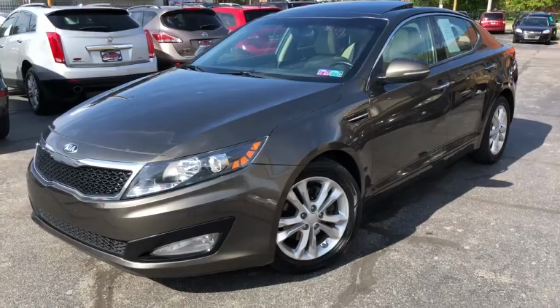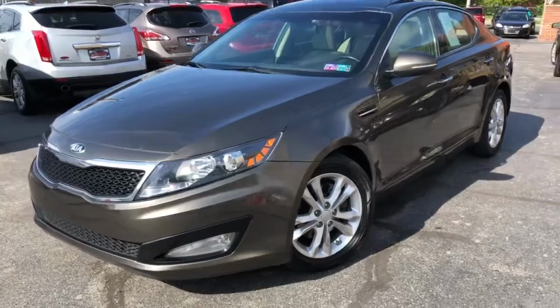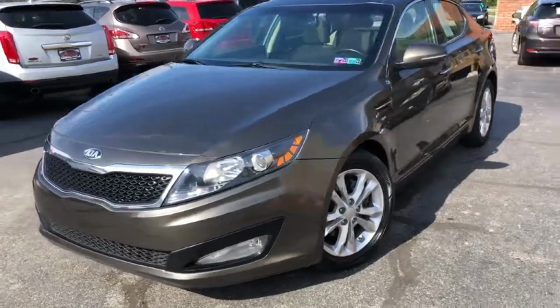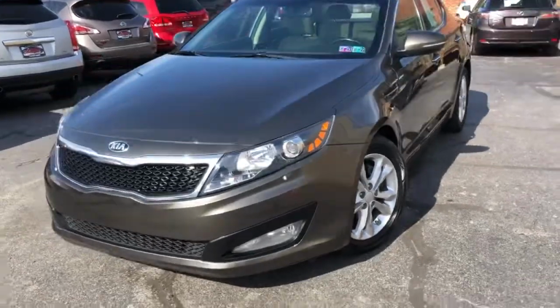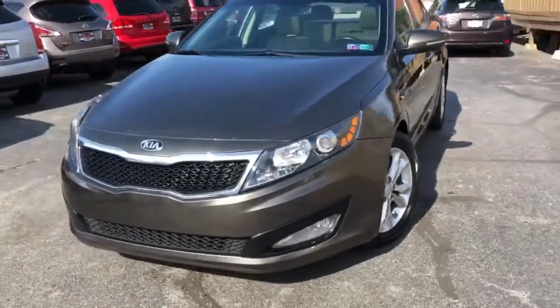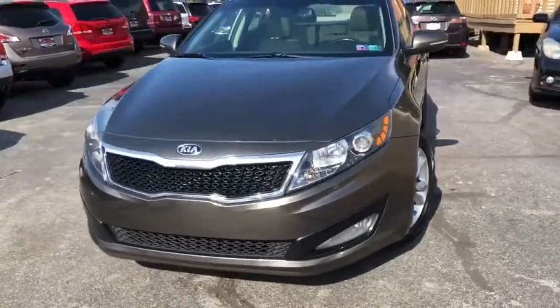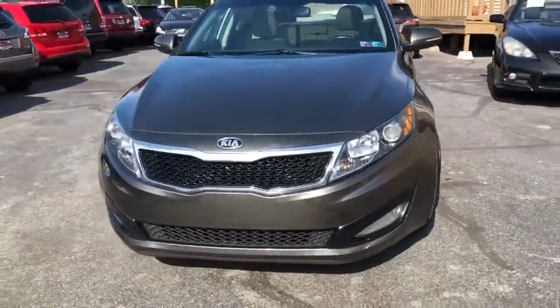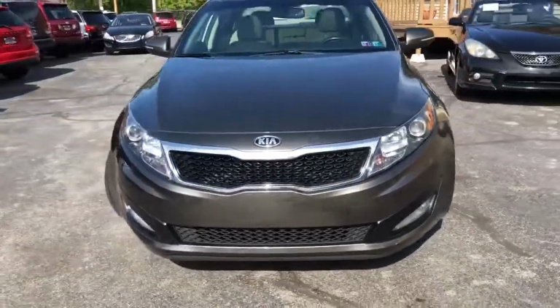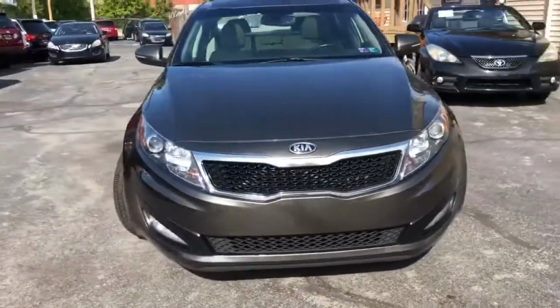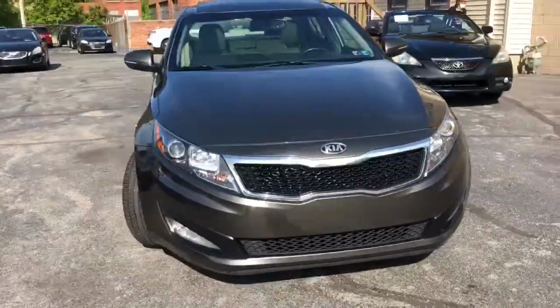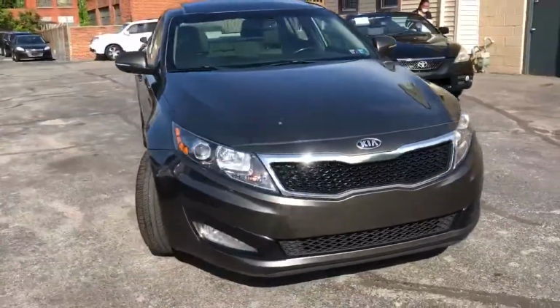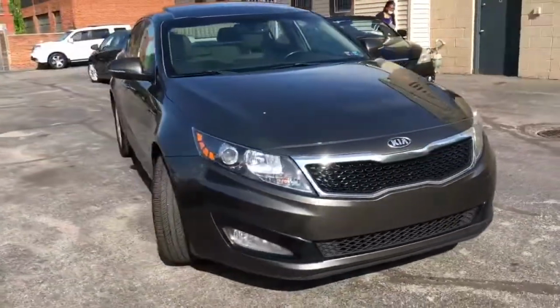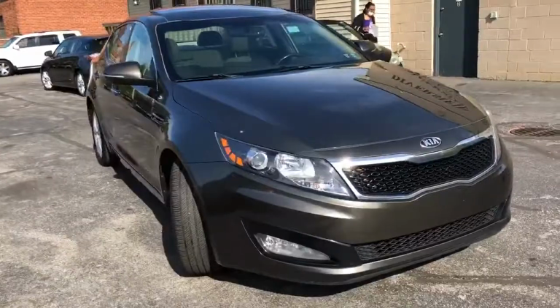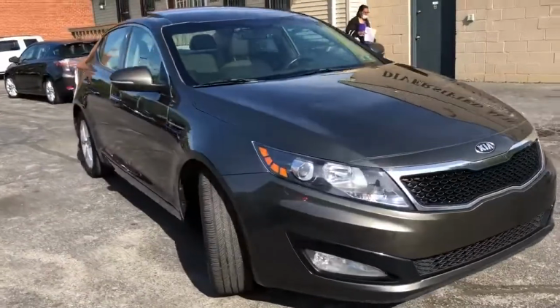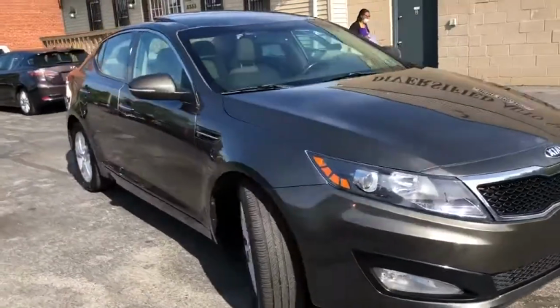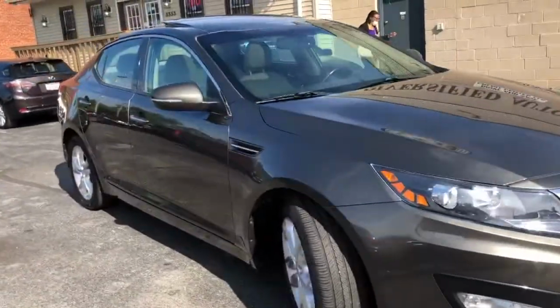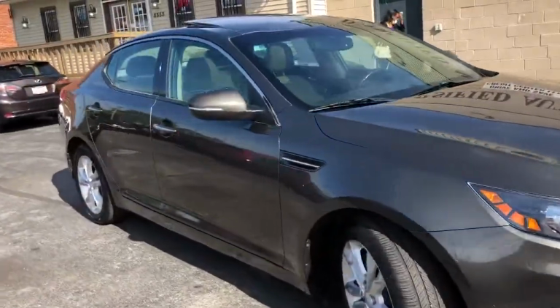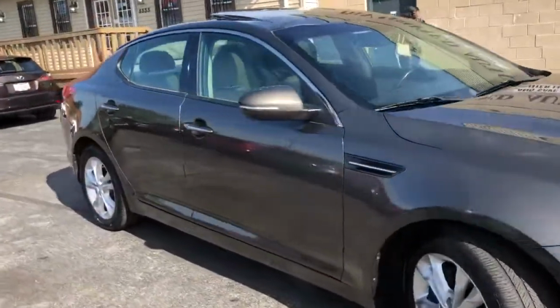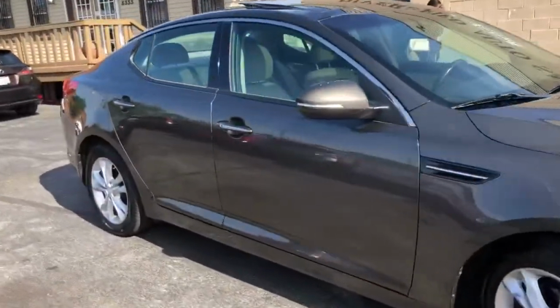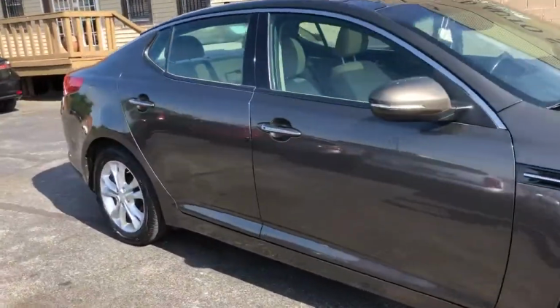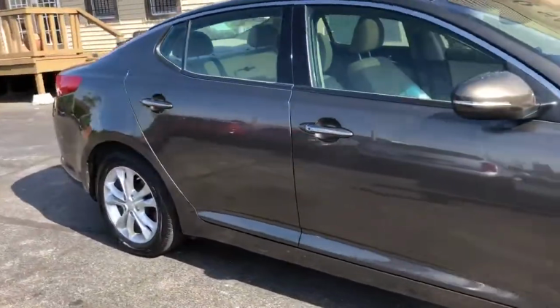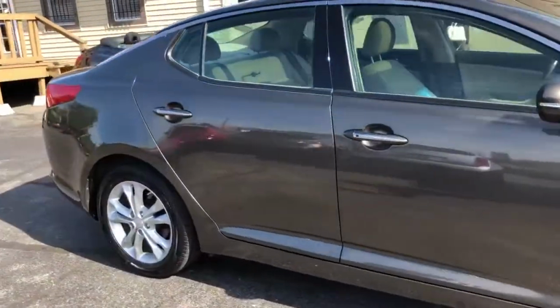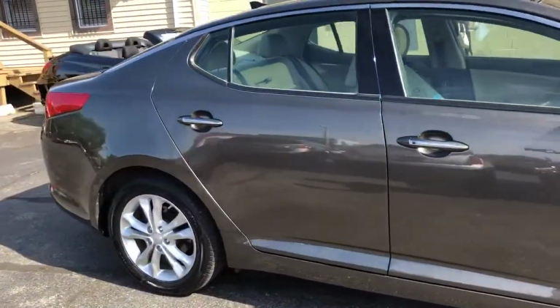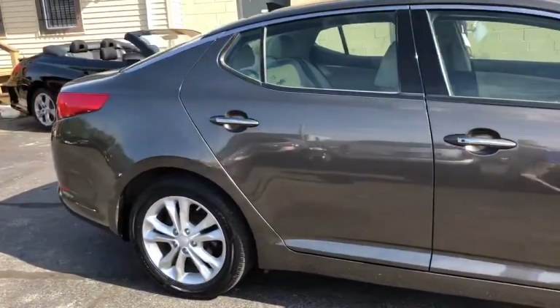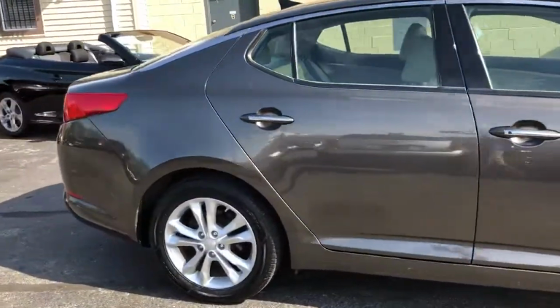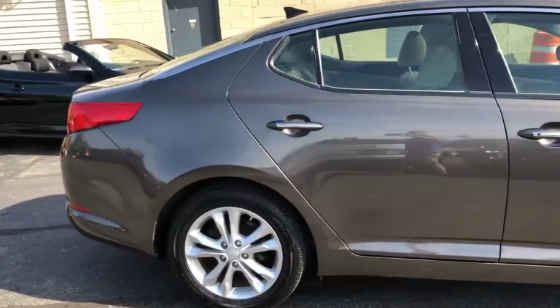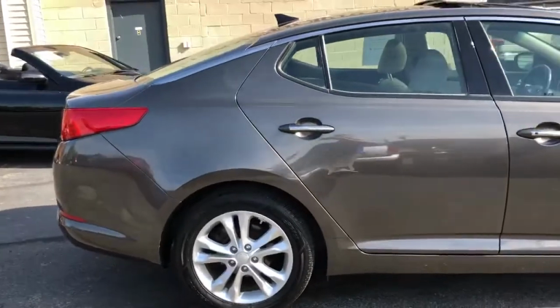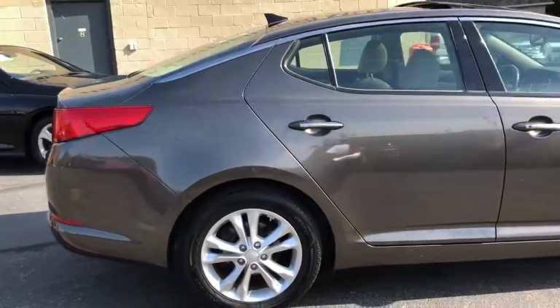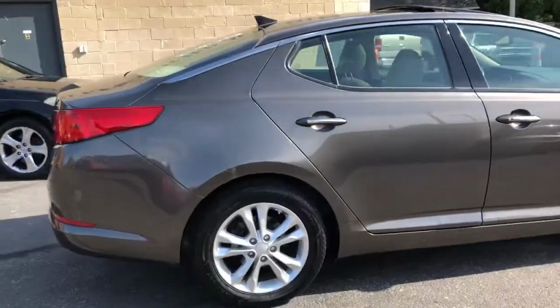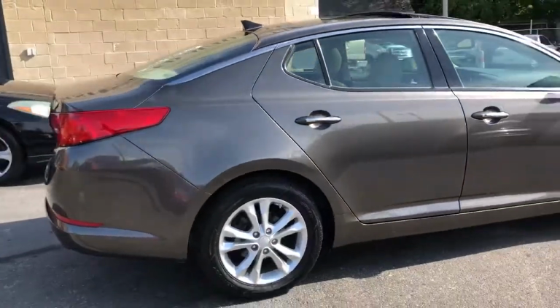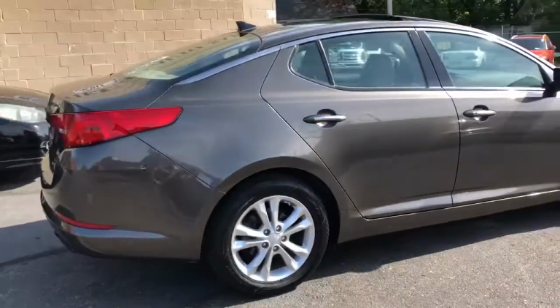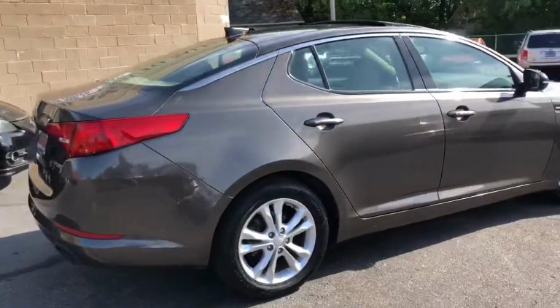Hey folks, we're back with one red-hot Kia Optima. This is an EX — a loaded up car, folks. It's got all the bells and whistles on it. It's one owner, 27 dealer service records.